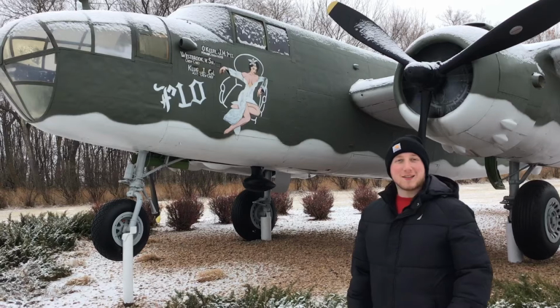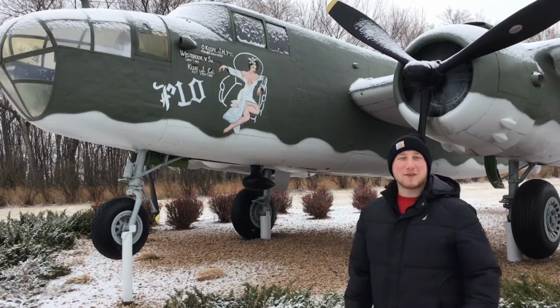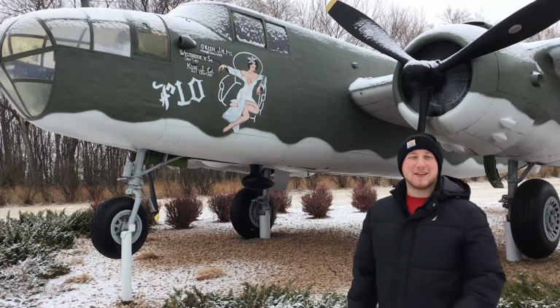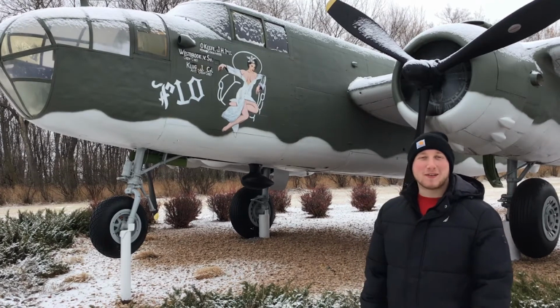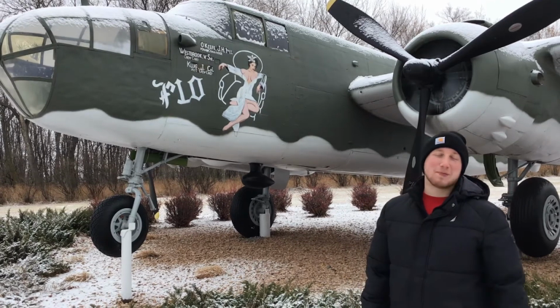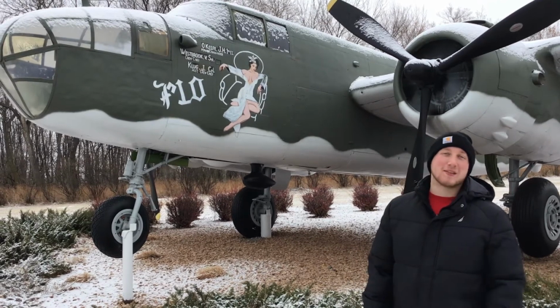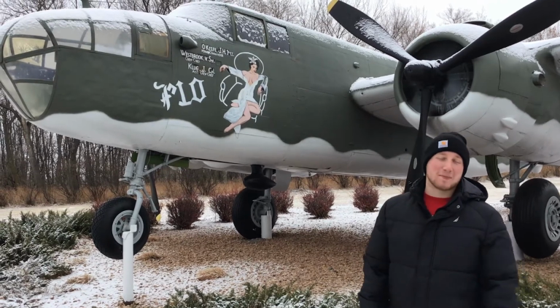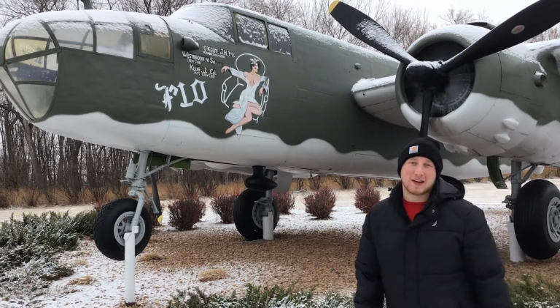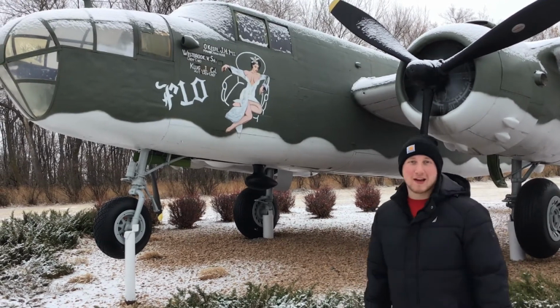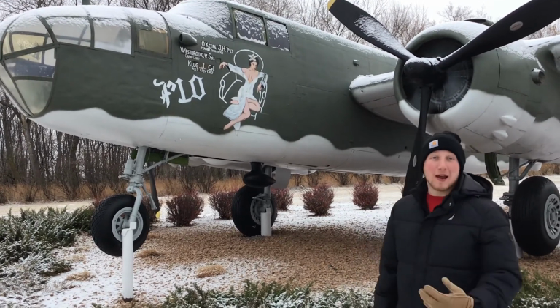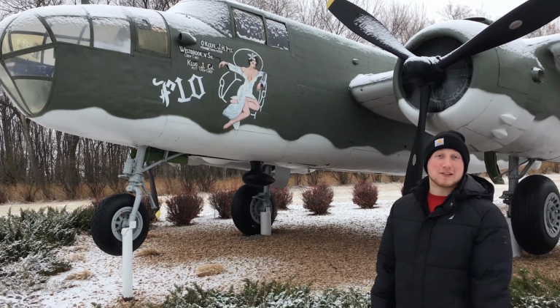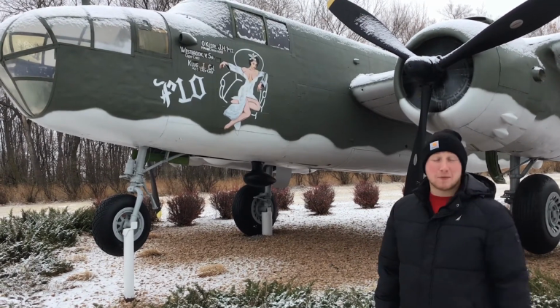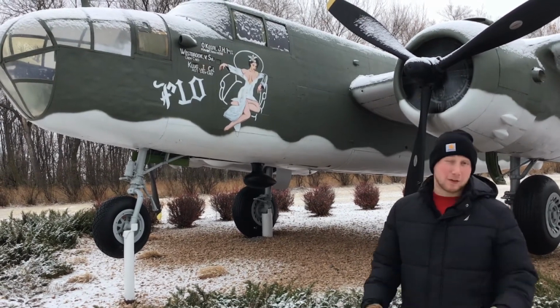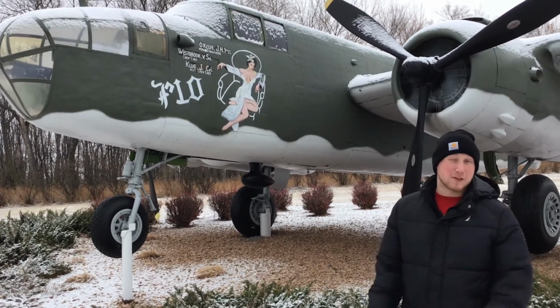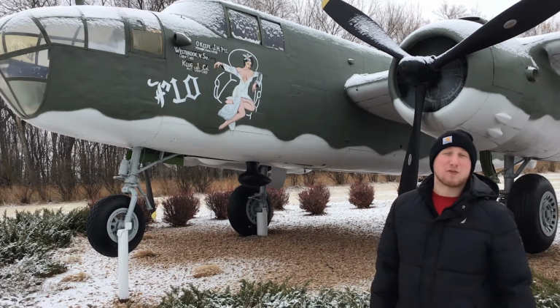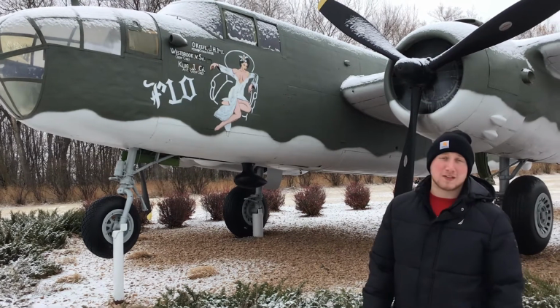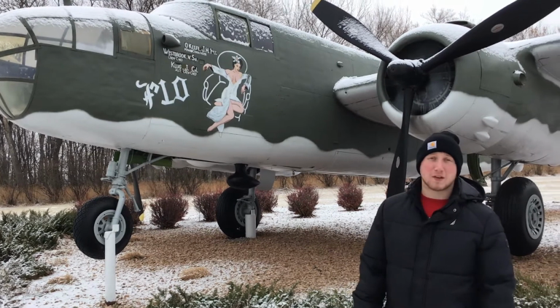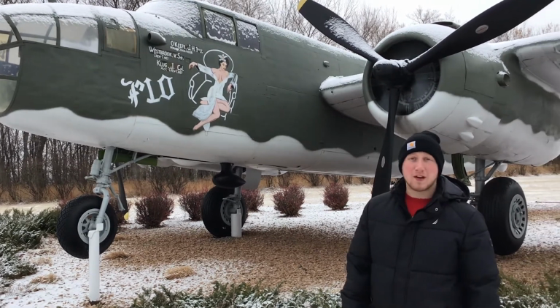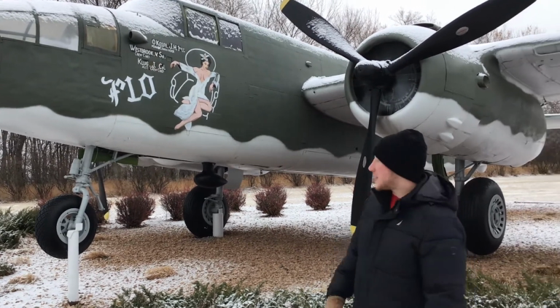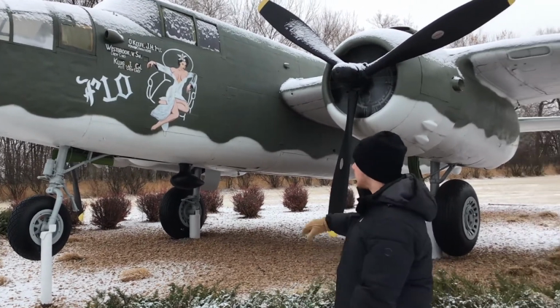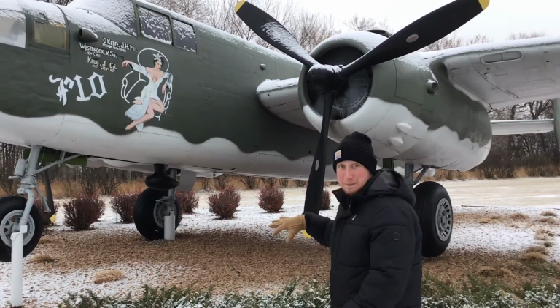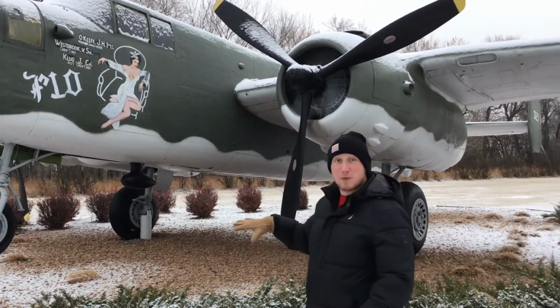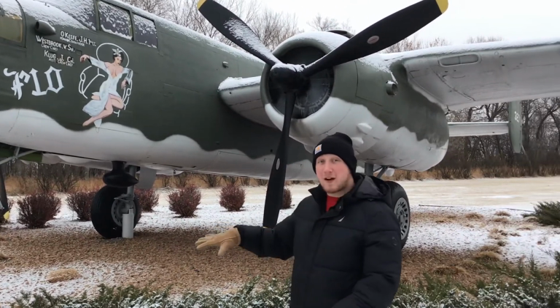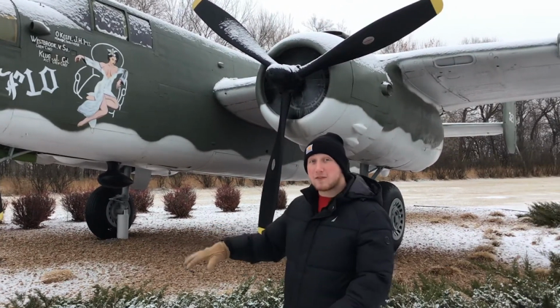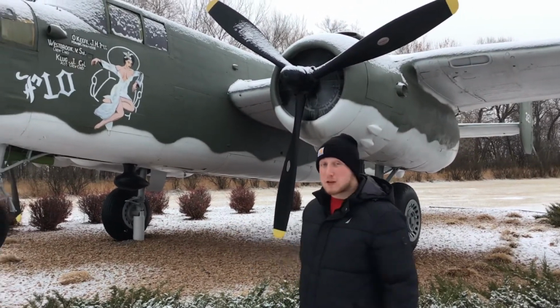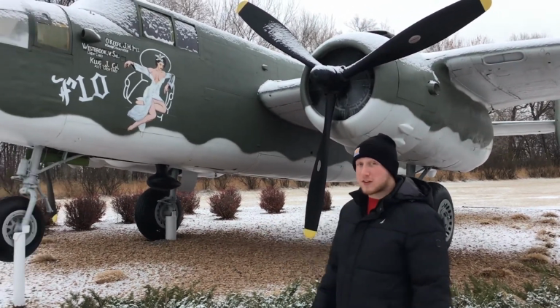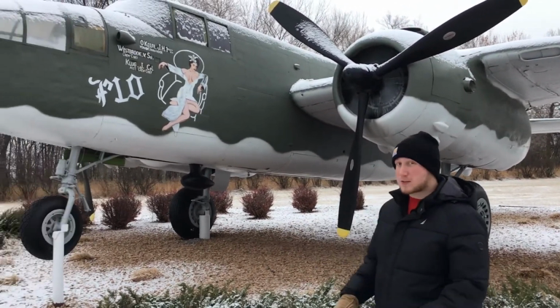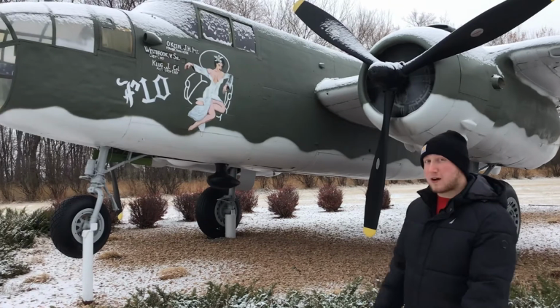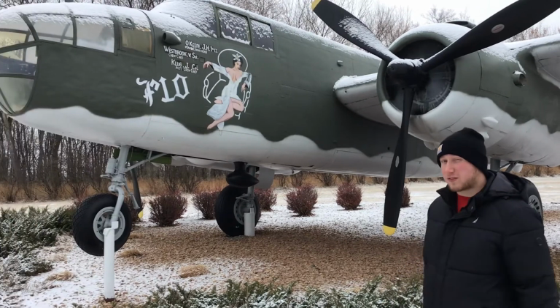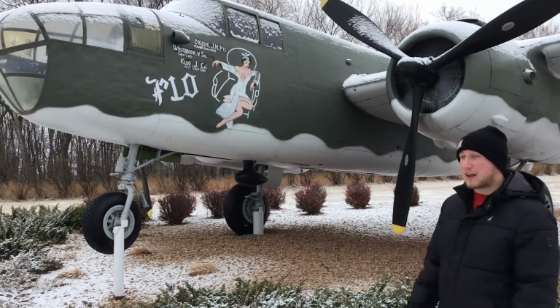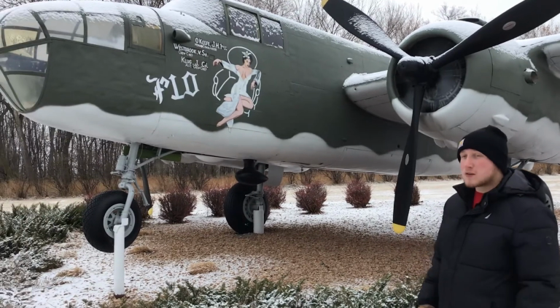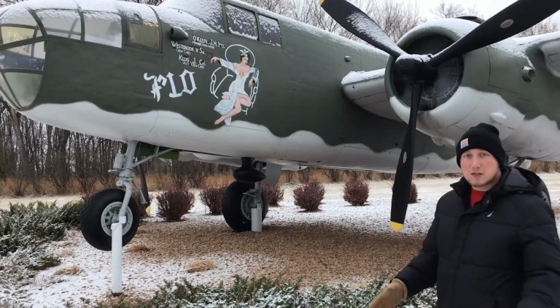Hello everyone, welcome to the Planes on the Prairie podcast. I'm Max and today we're at Grand Forks Air Force Base in North Dakota taking a look at the B-25 Mitchell that's on display out in front of the gate. So let's get started.